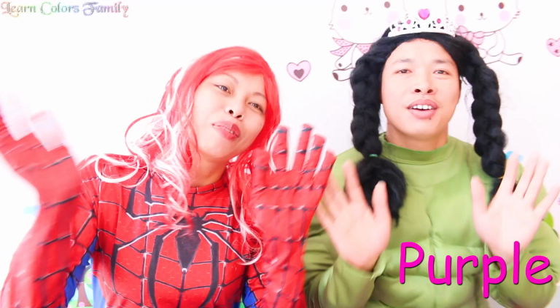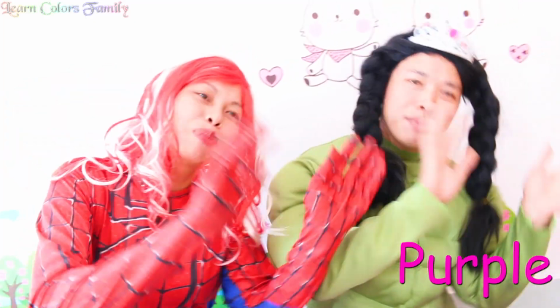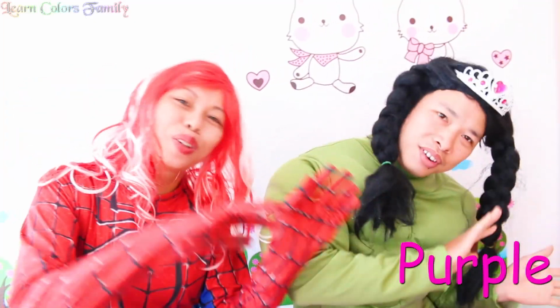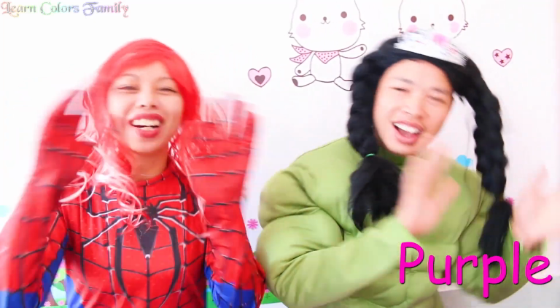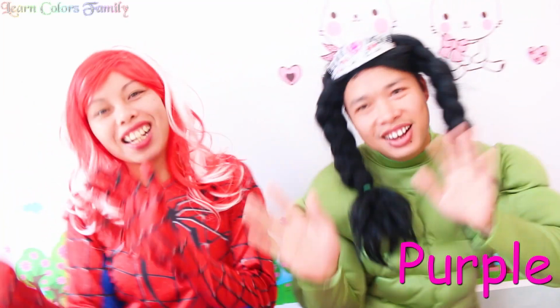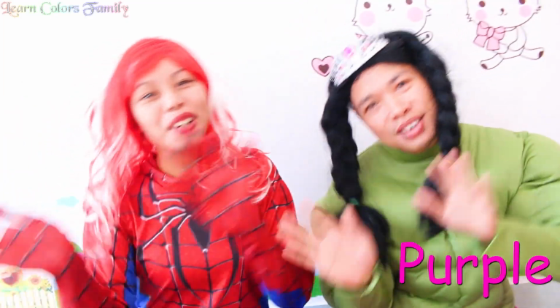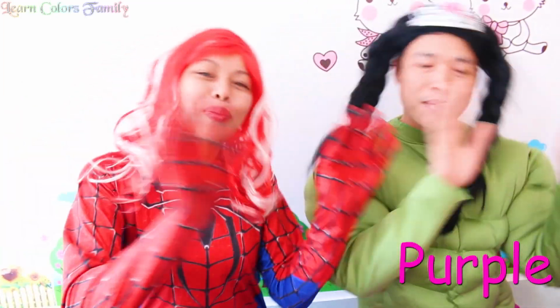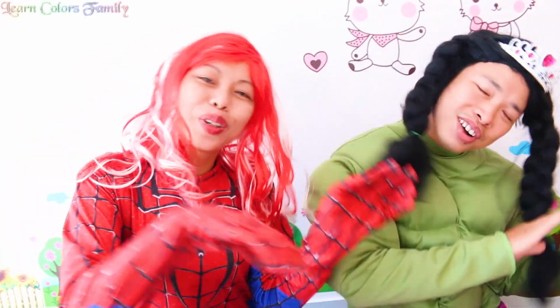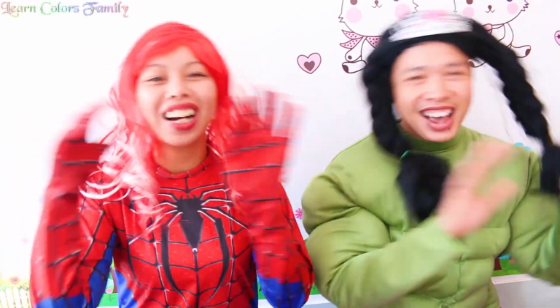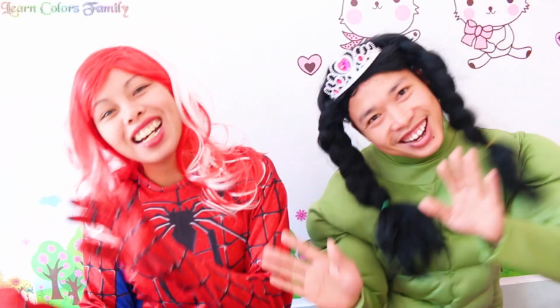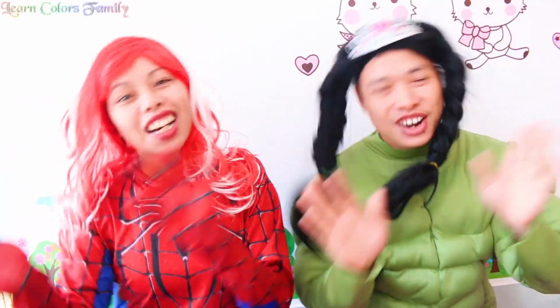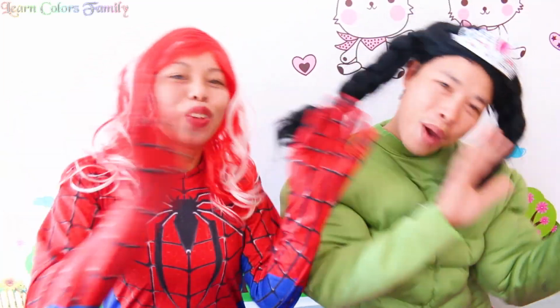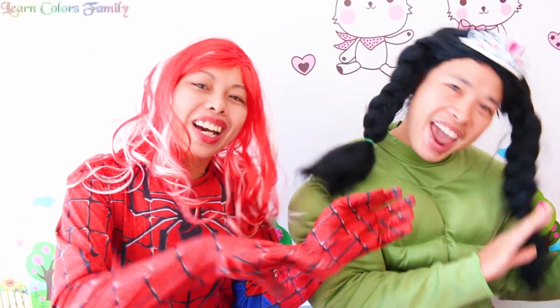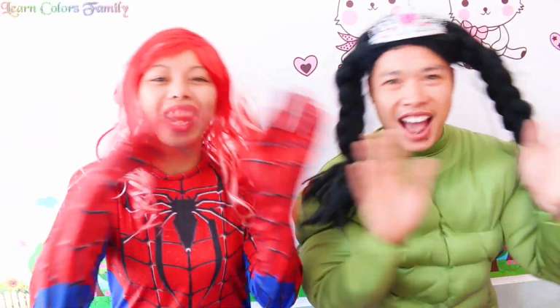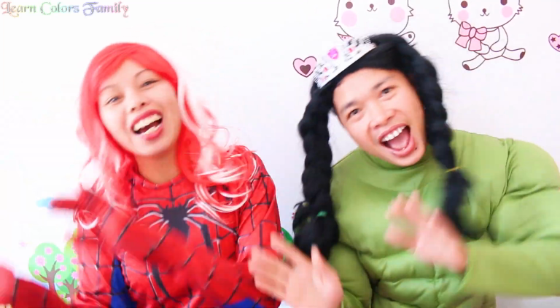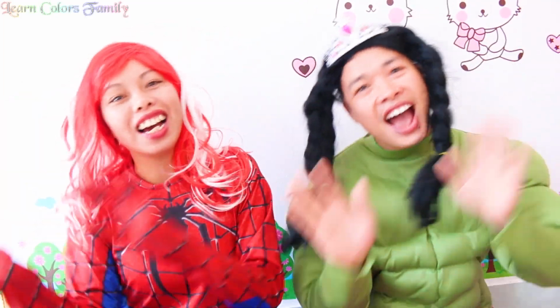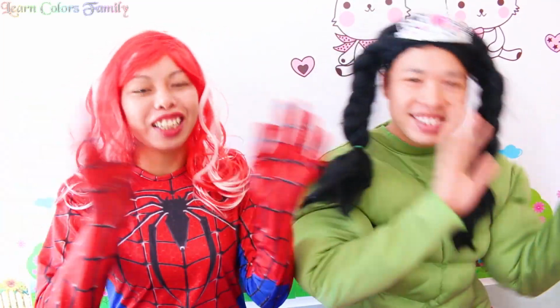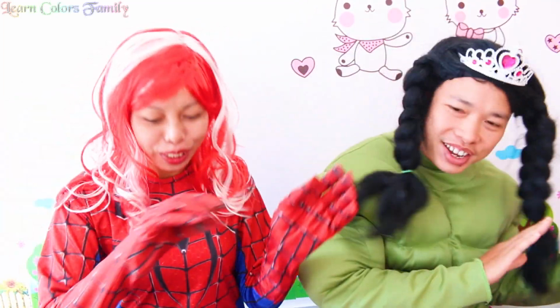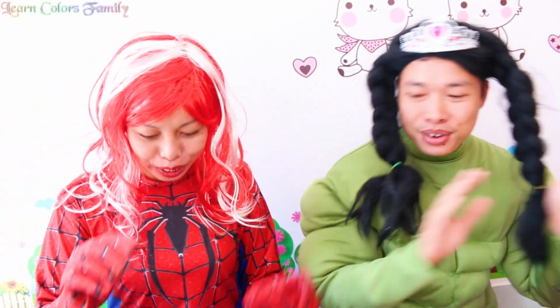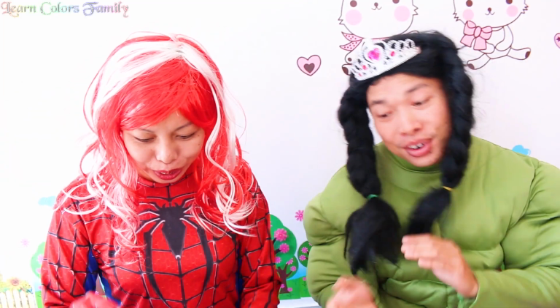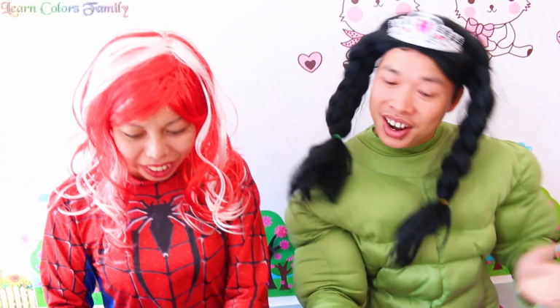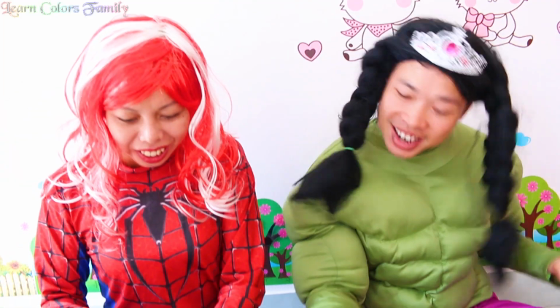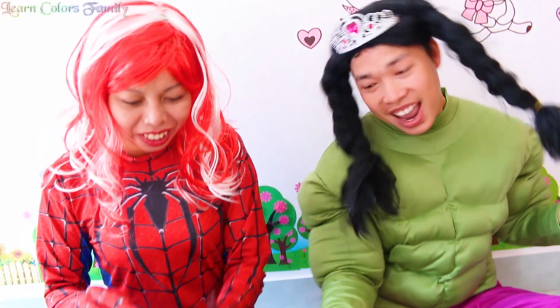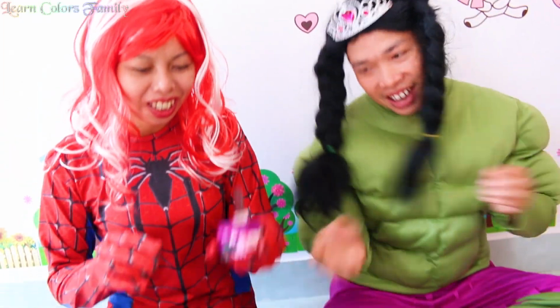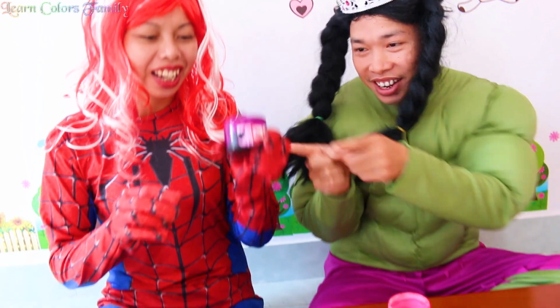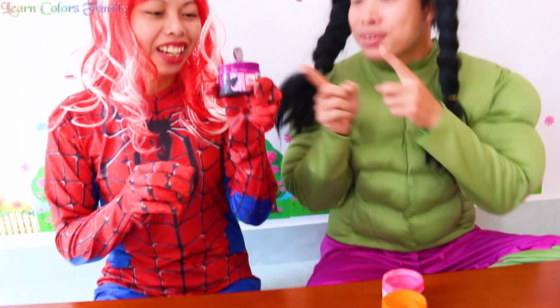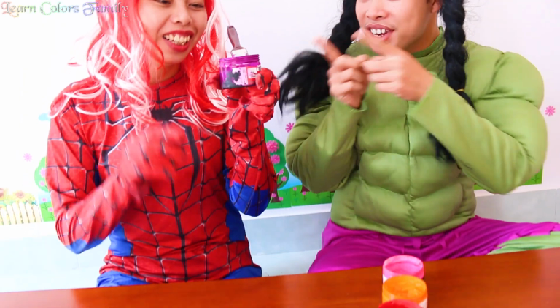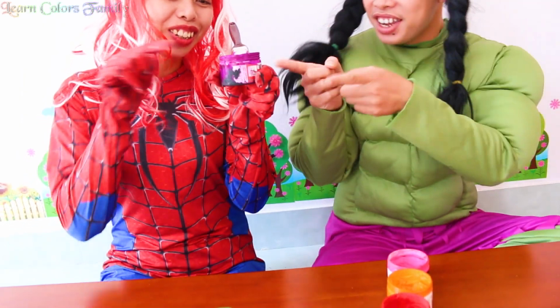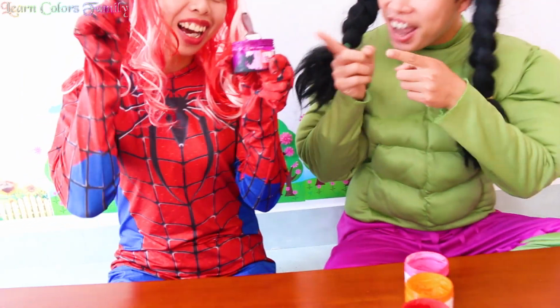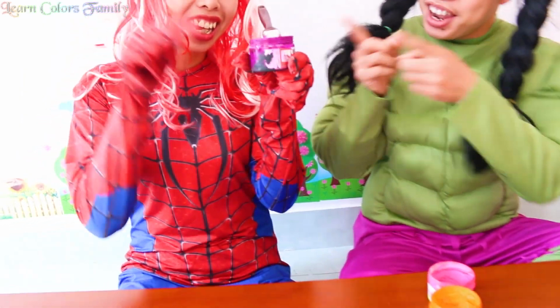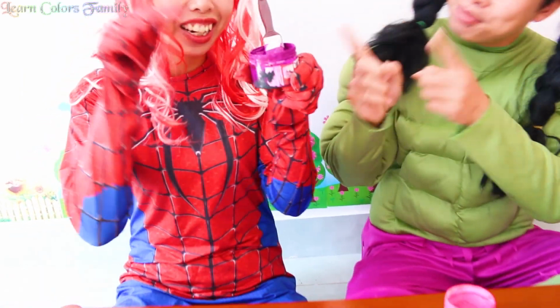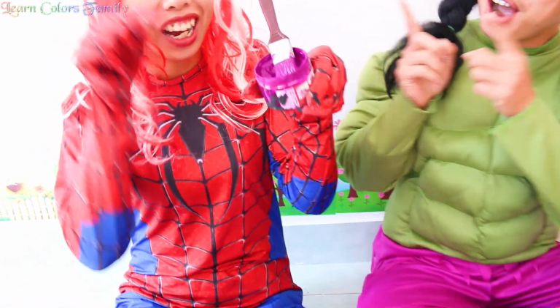Boo-boo-collar, boo-boo-collar, where are you? Here I am, here I am, how do you do?